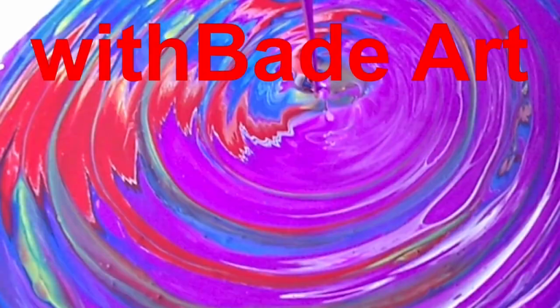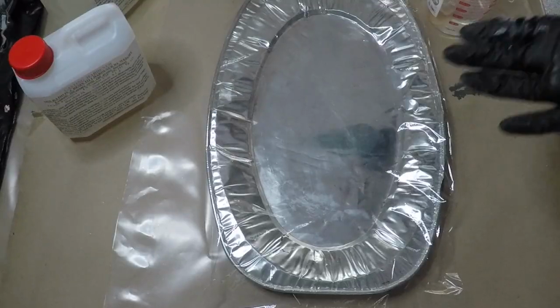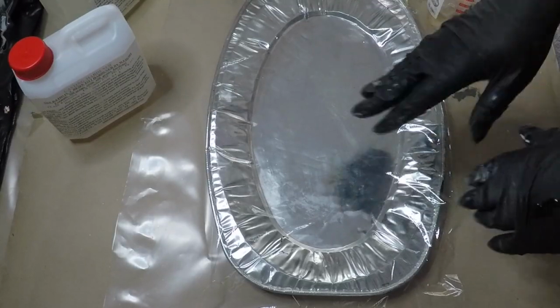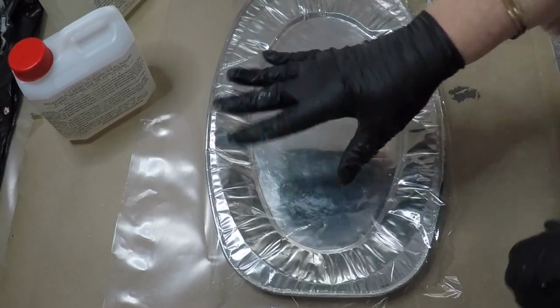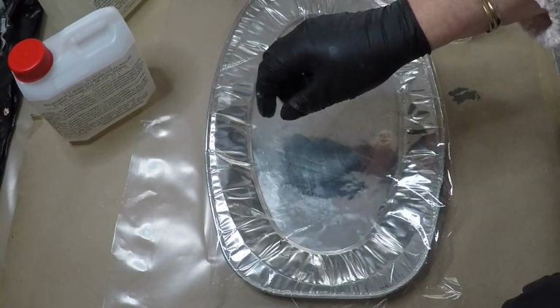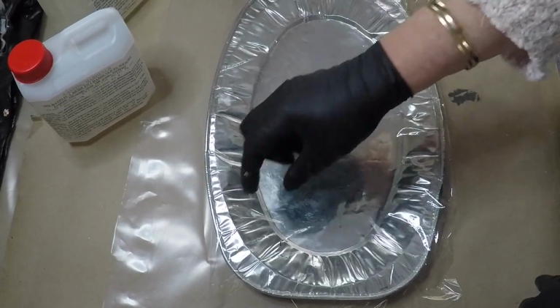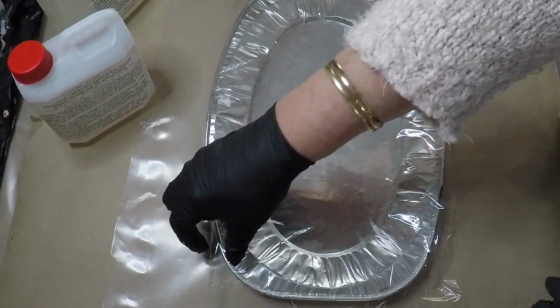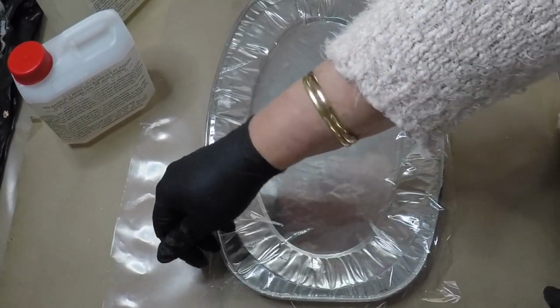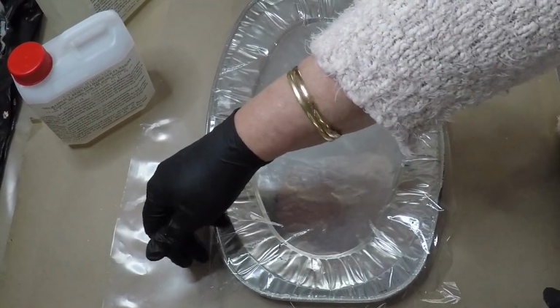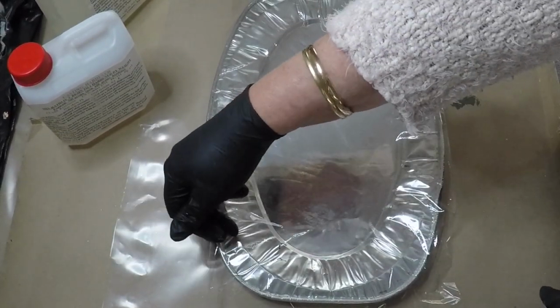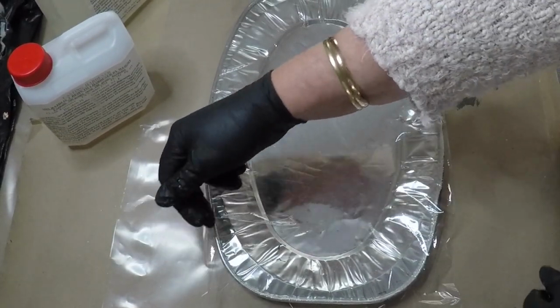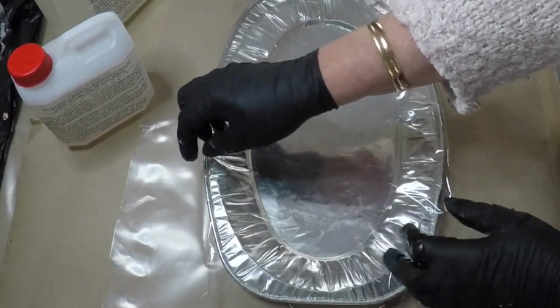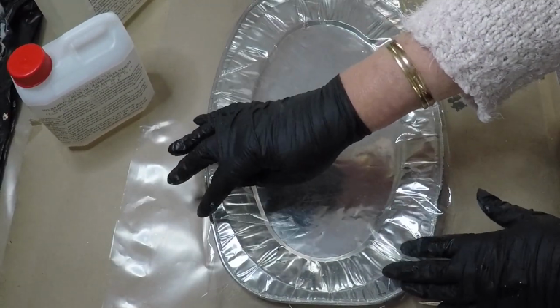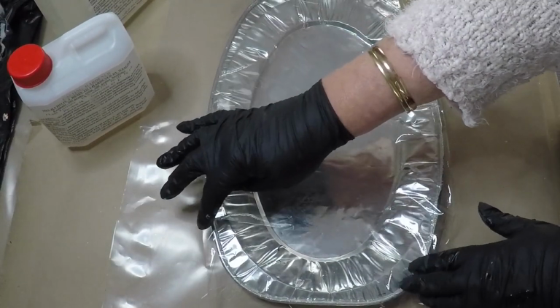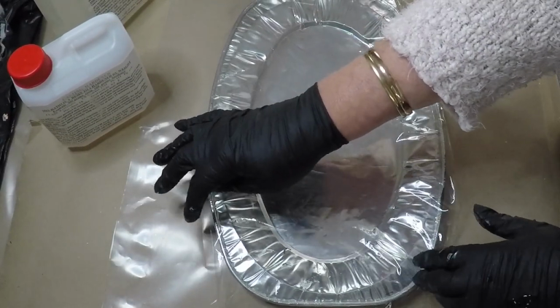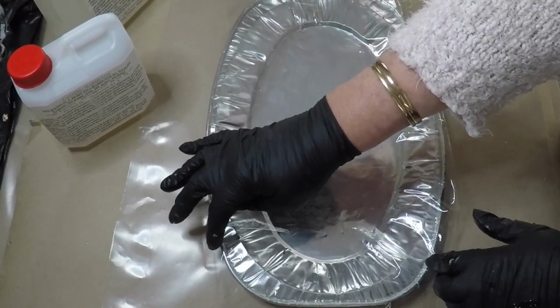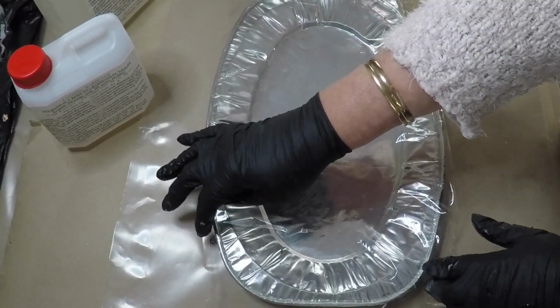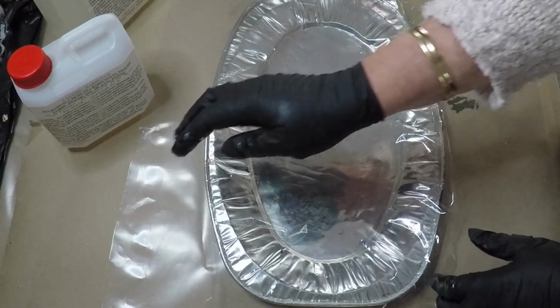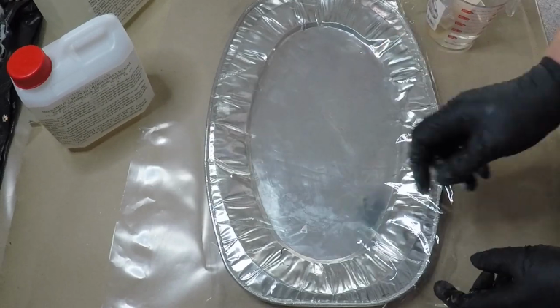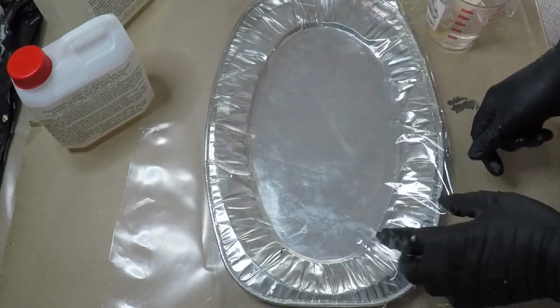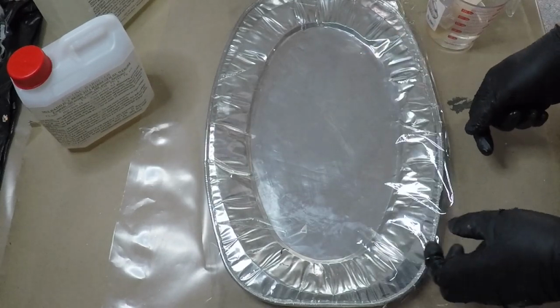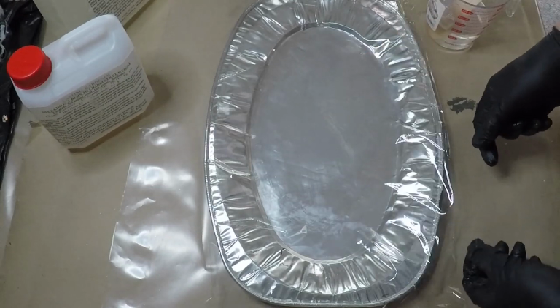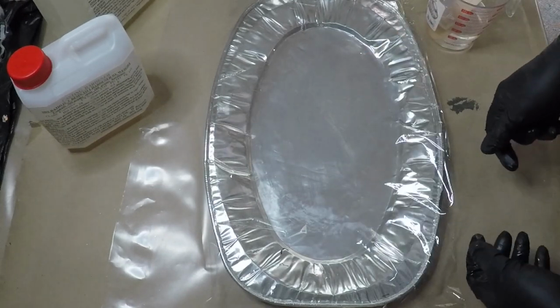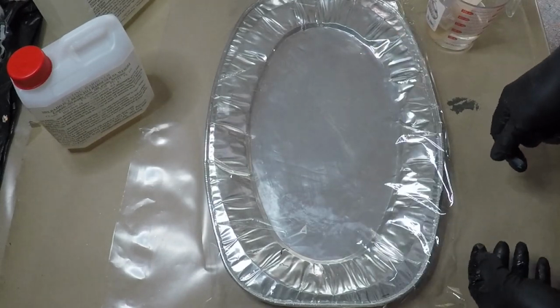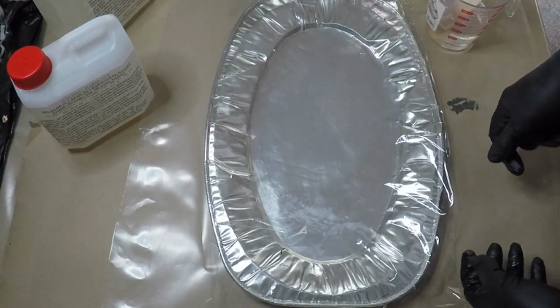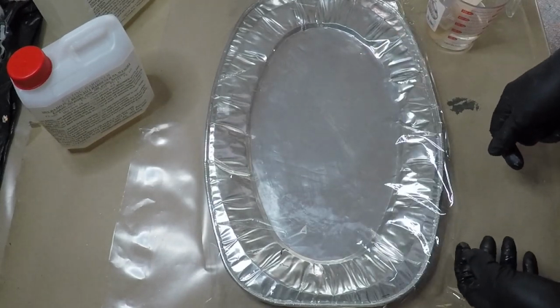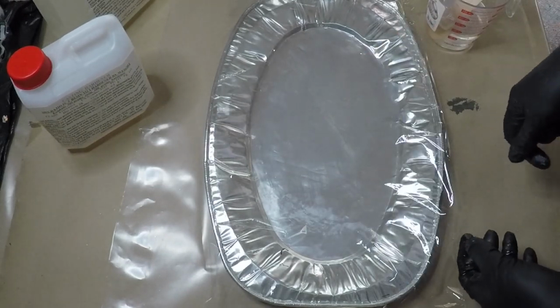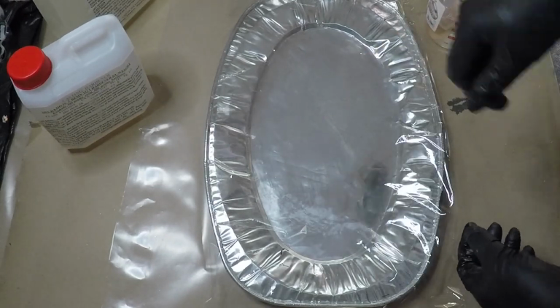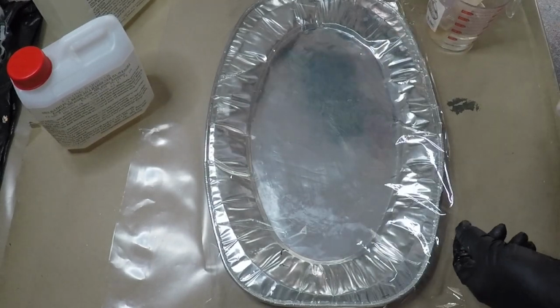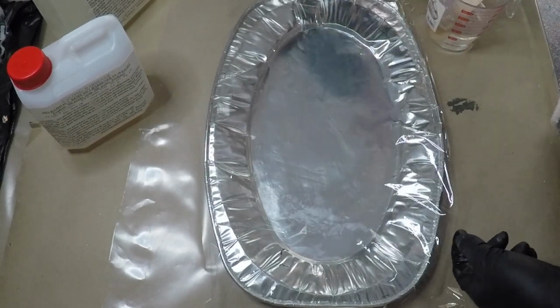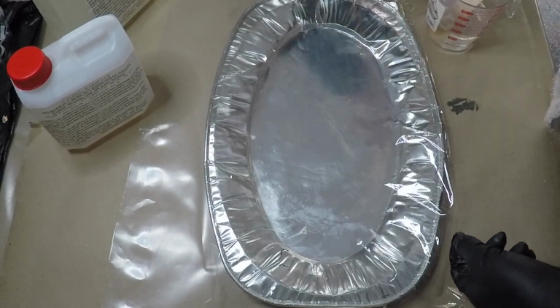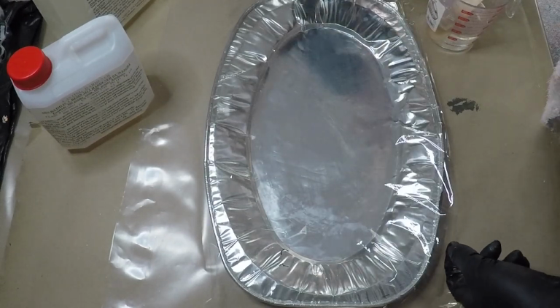Hi guys, welcome back, Belinda here. I am going to be doing some resin art today and I hope you enjoy.